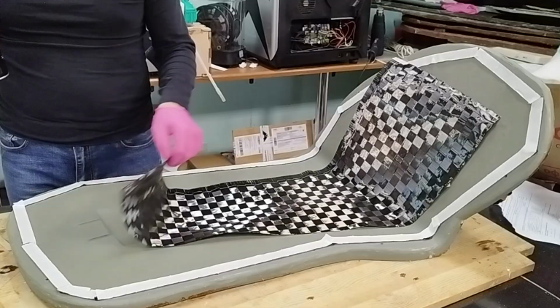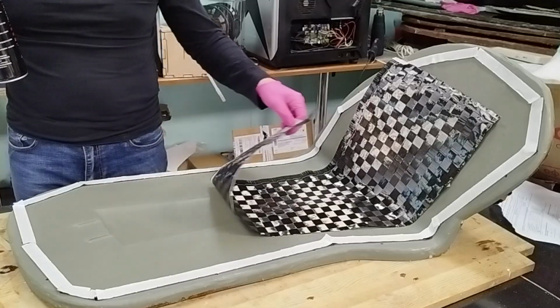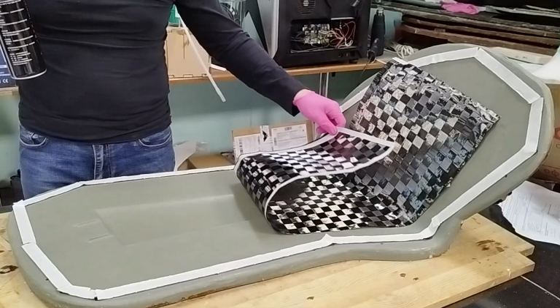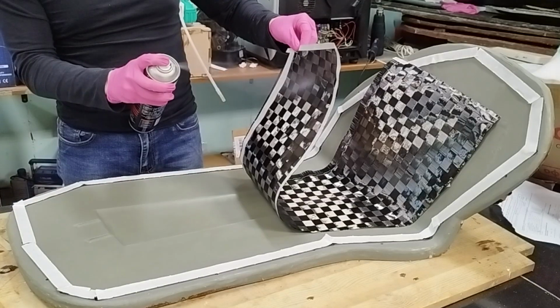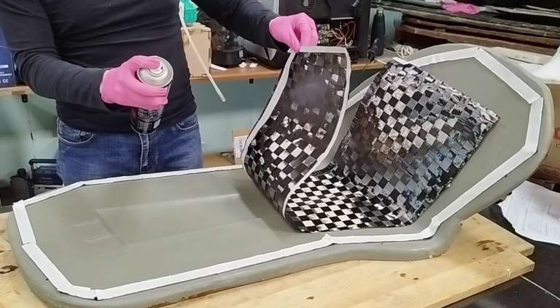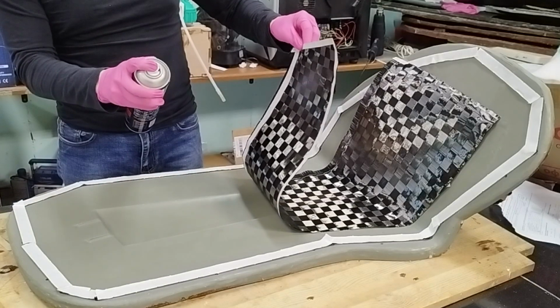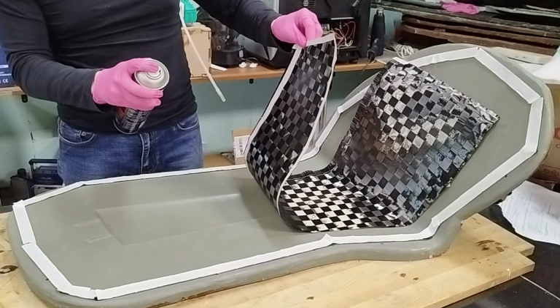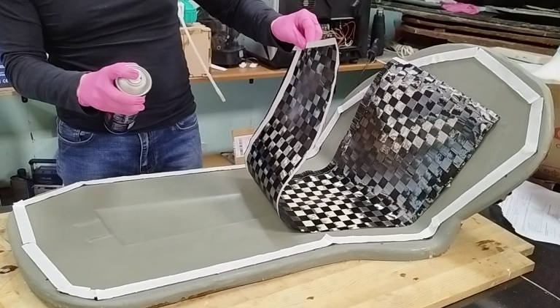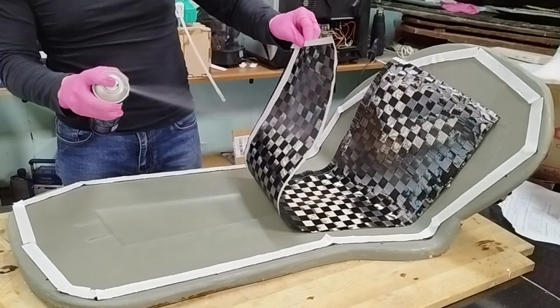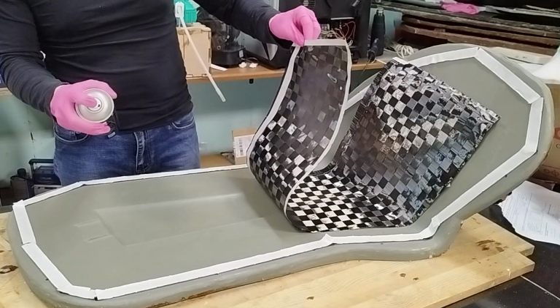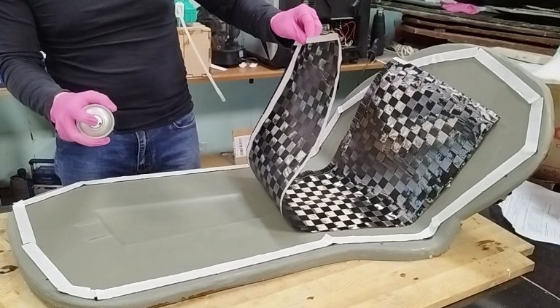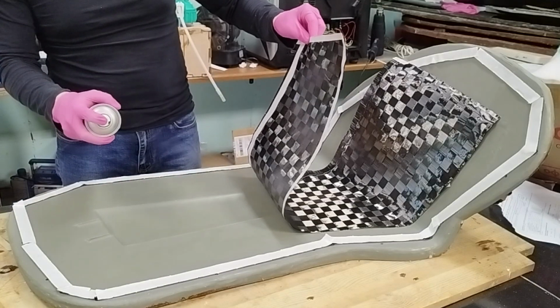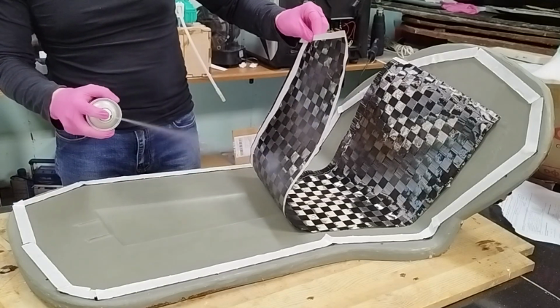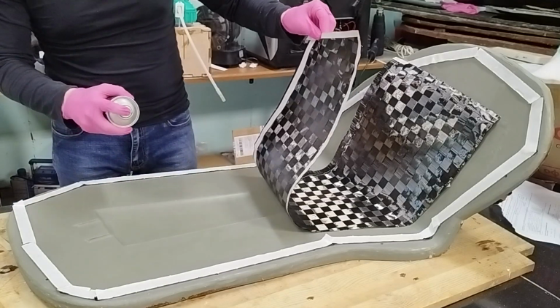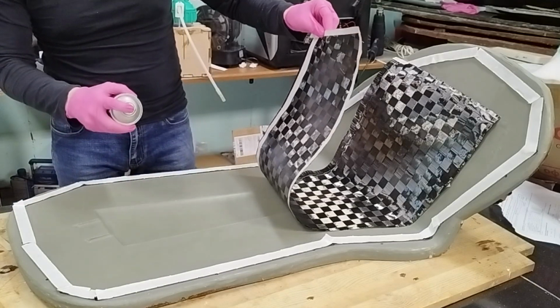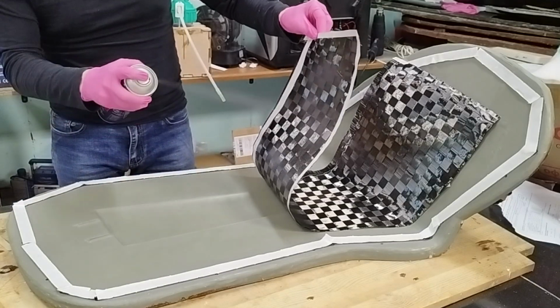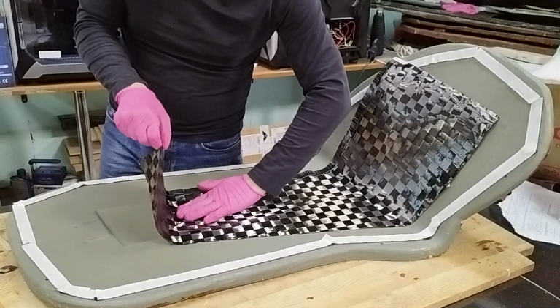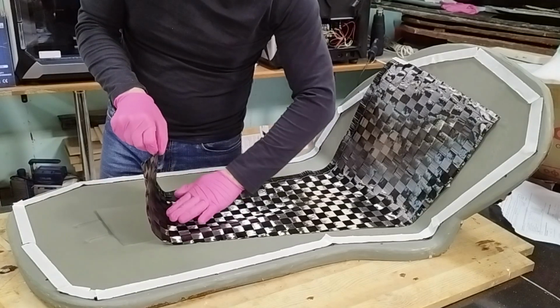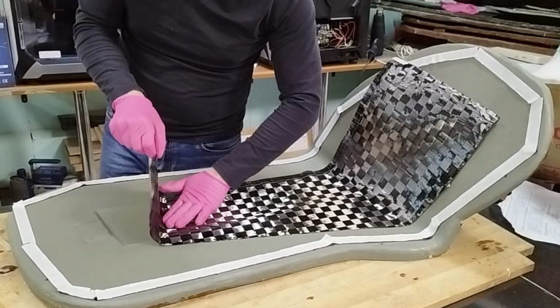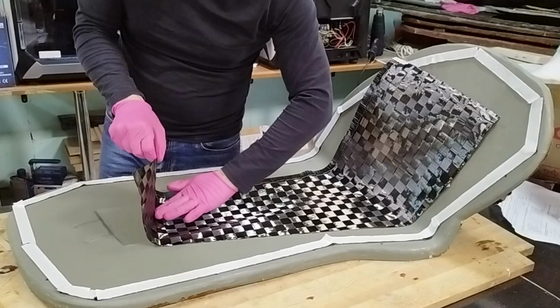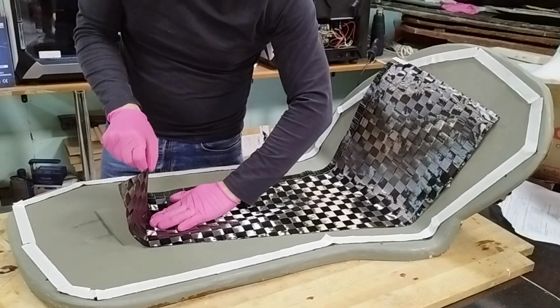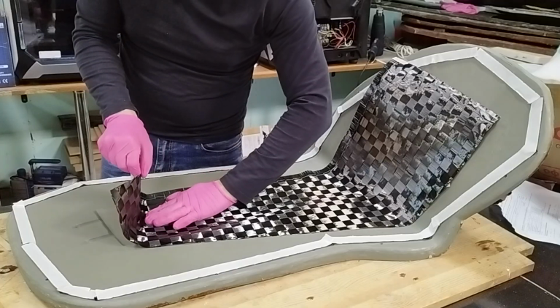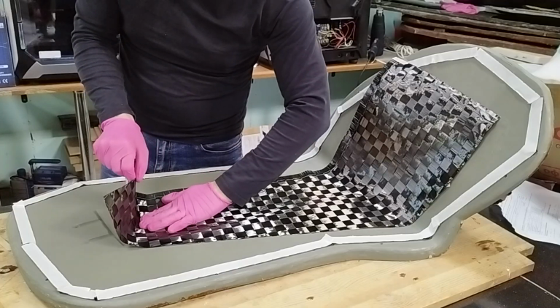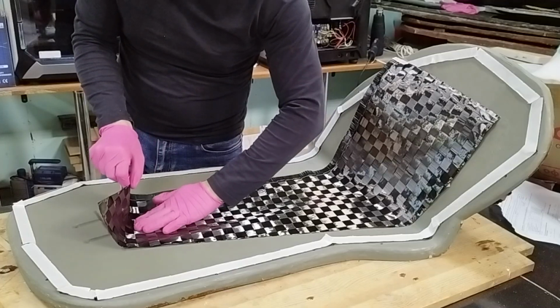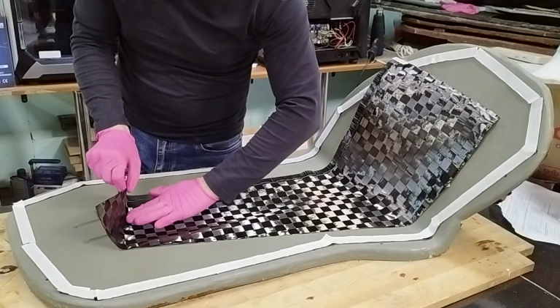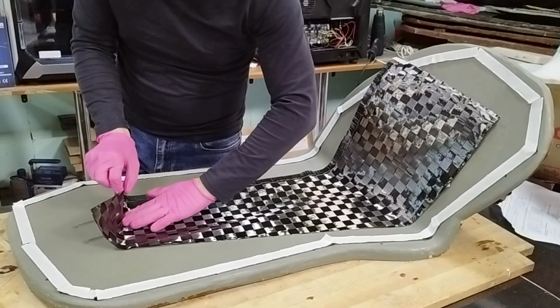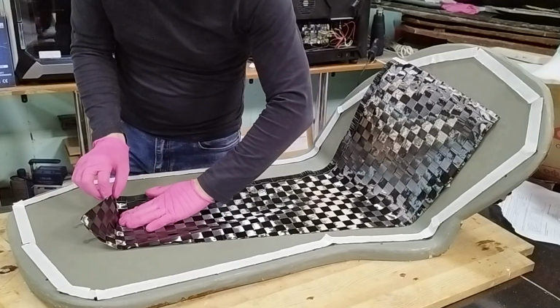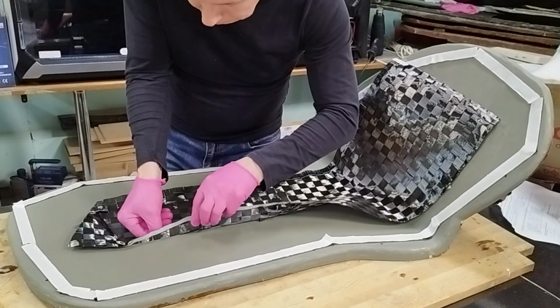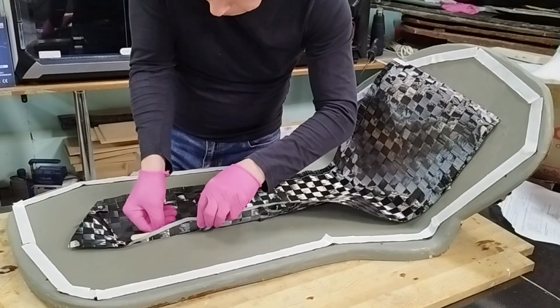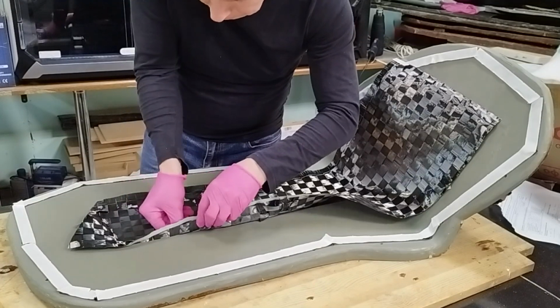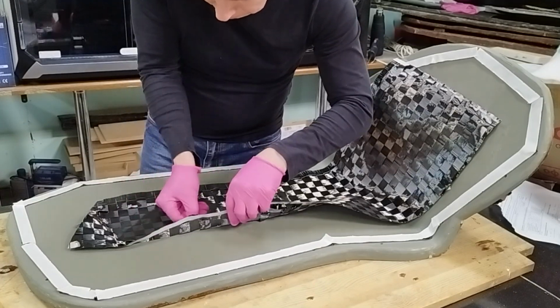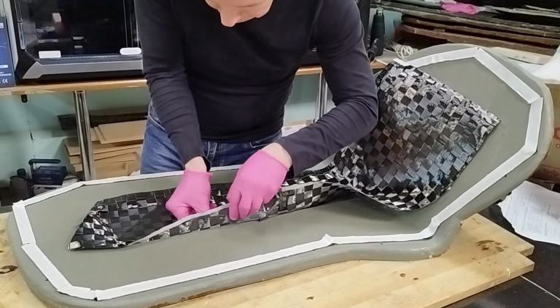To fix the fabric onto the mold, we apply a spray adhesive. This allows us to lay the carbon in areas with strong curvature and prevents it from lifting during resin infusion.